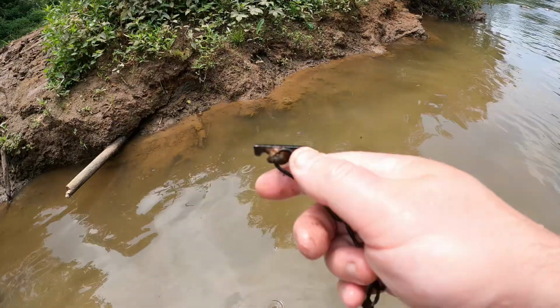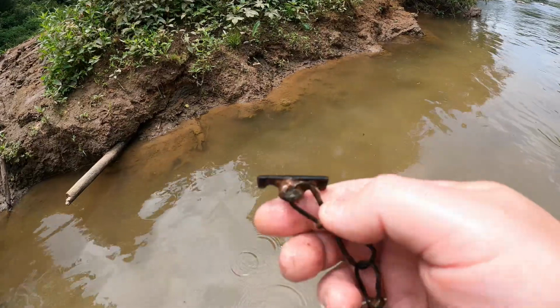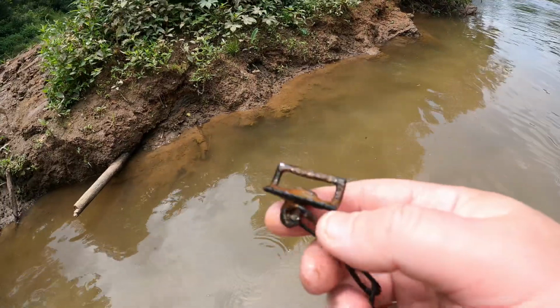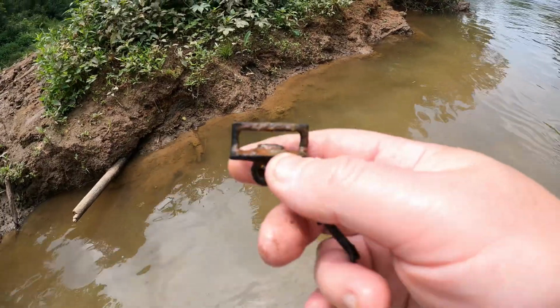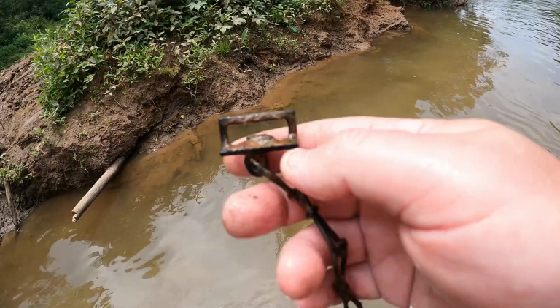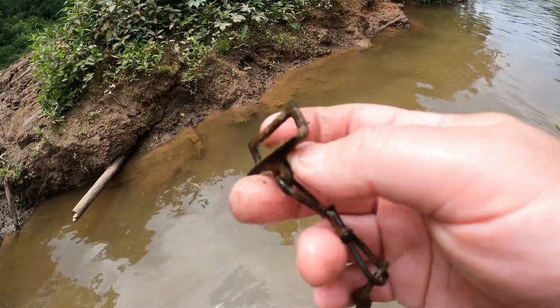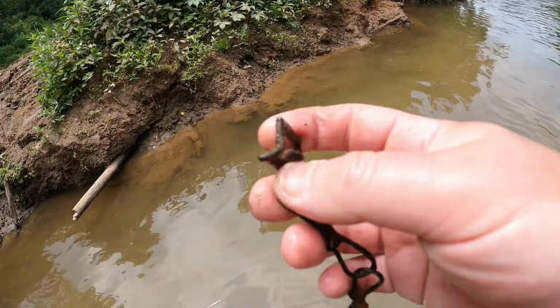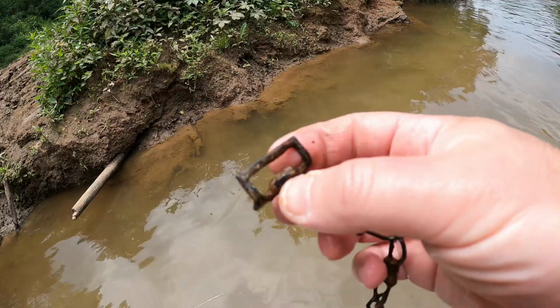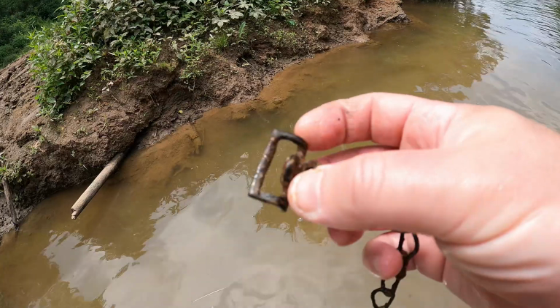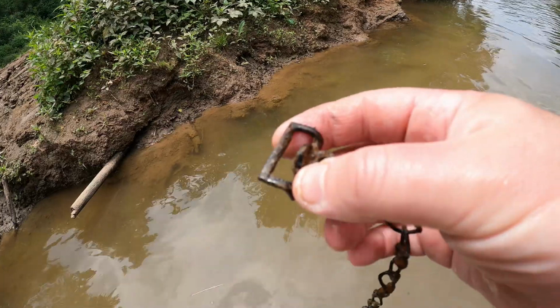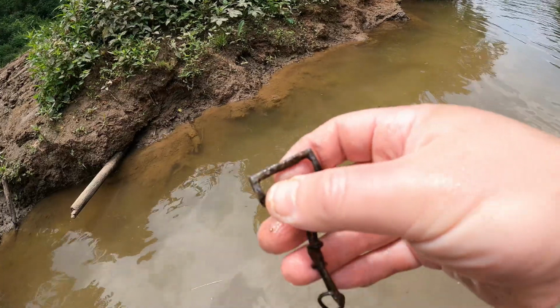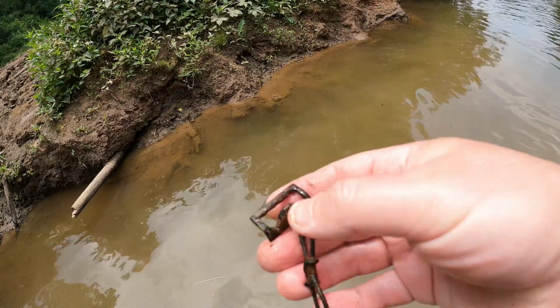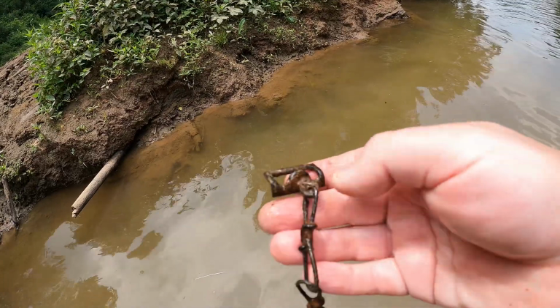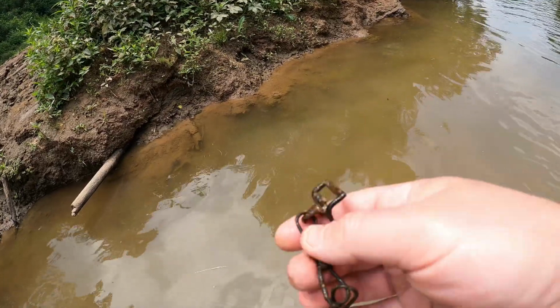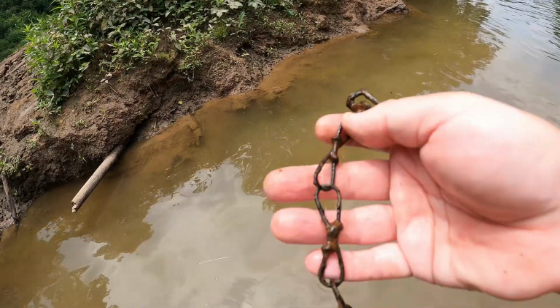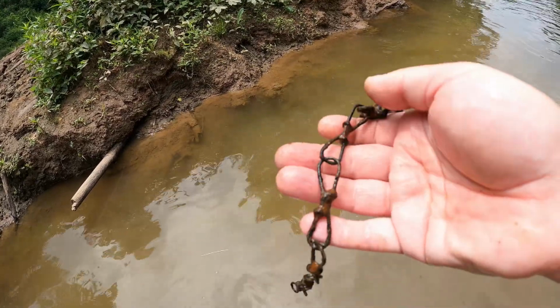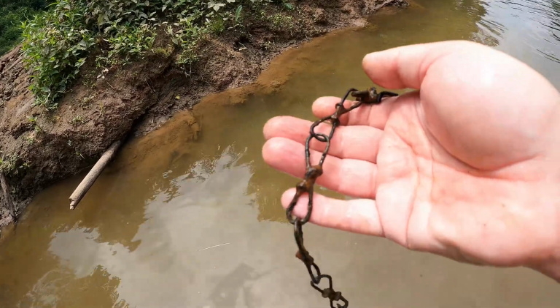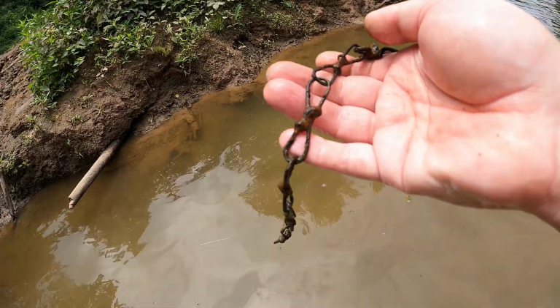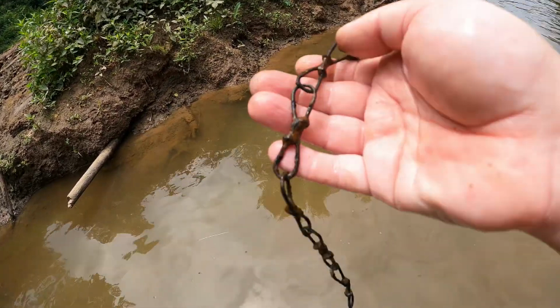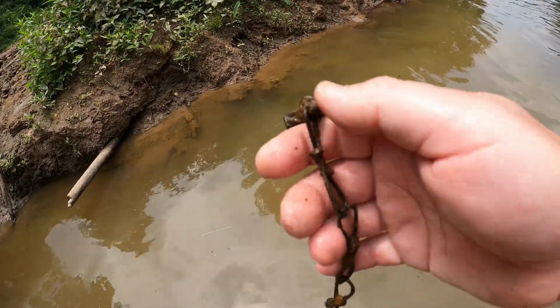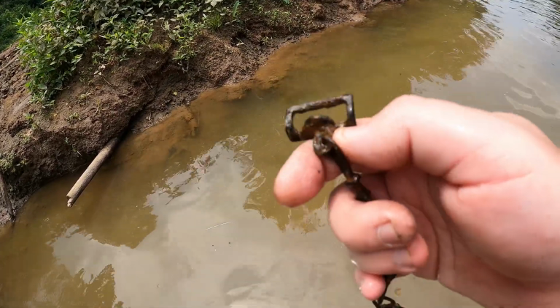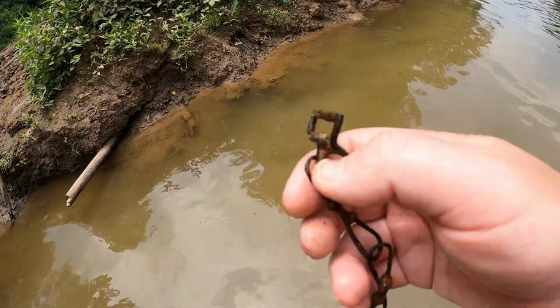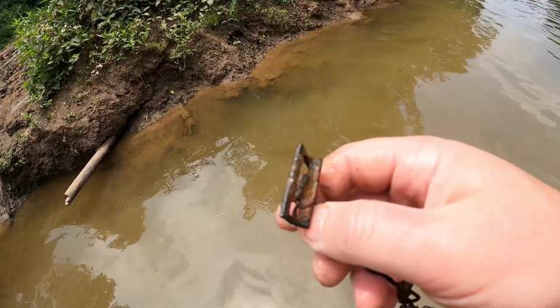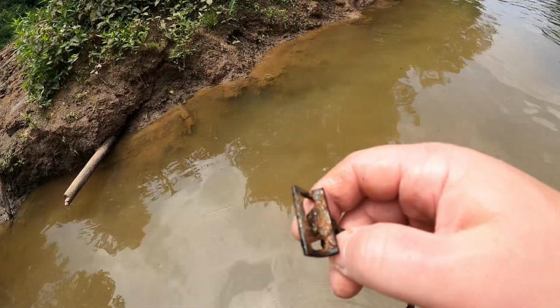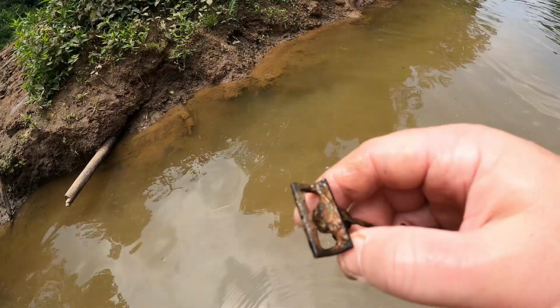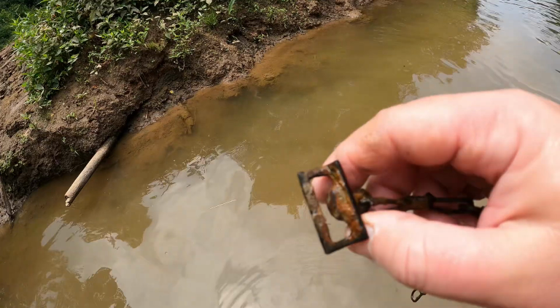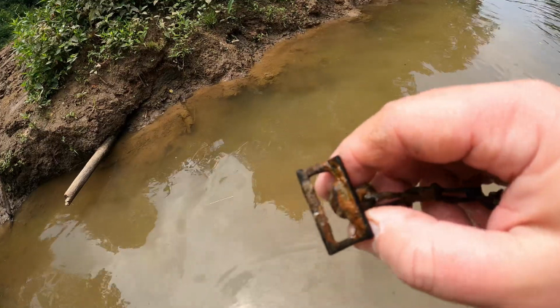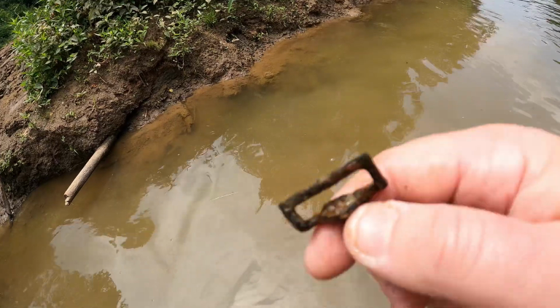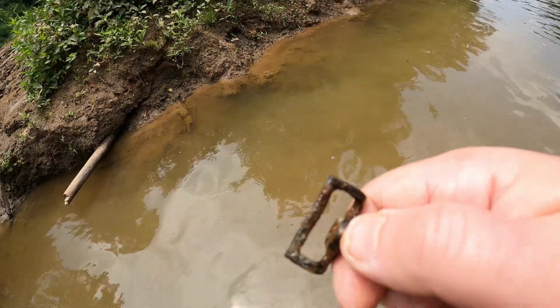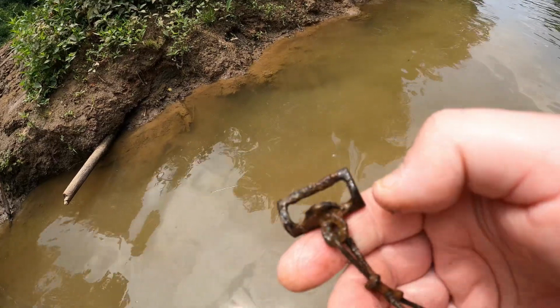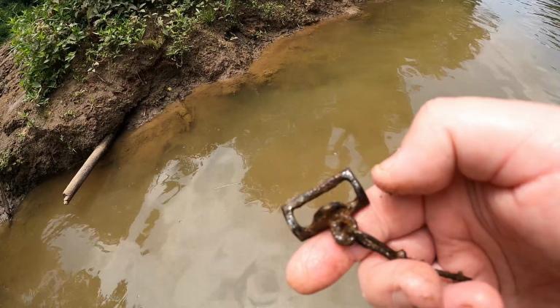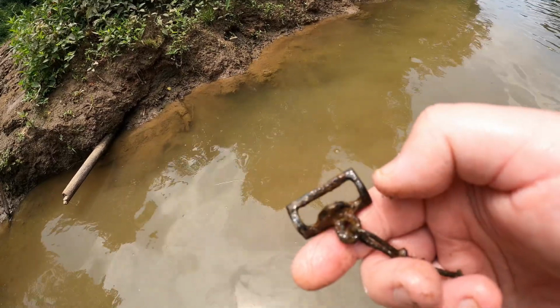Not sure what it is, but that chain looks interesting. Let me know if you guys know what that chain could be — it looks interesting to me.